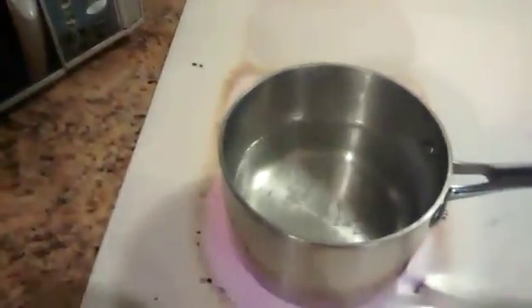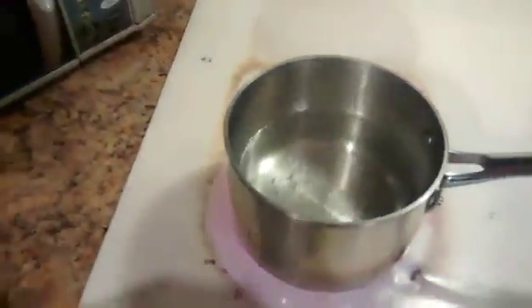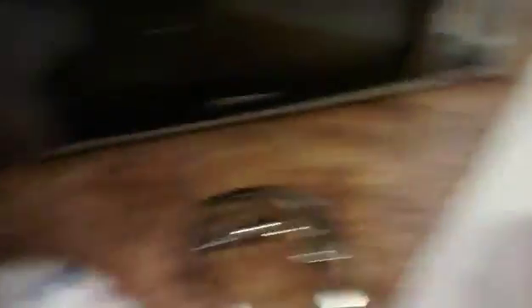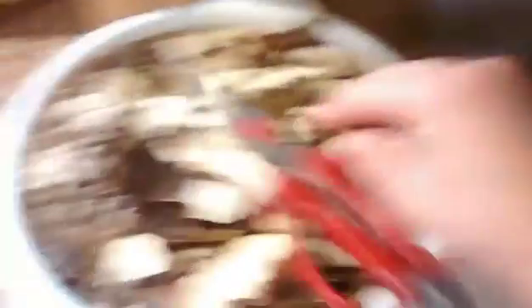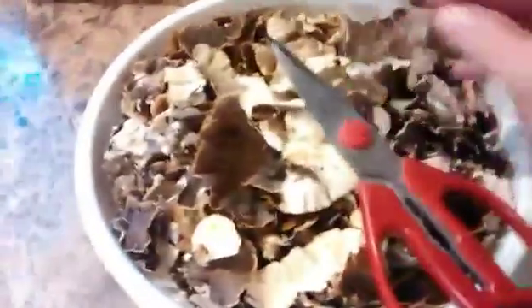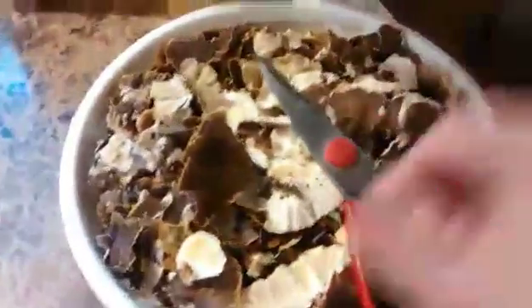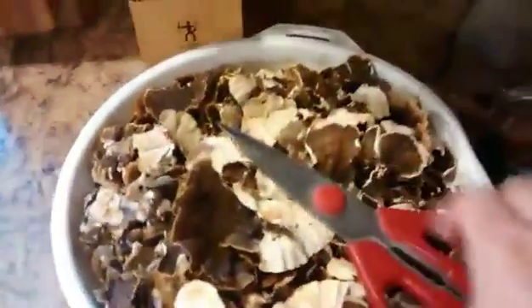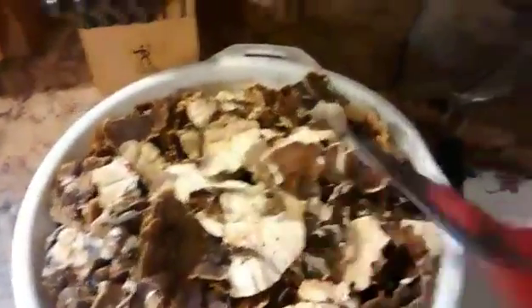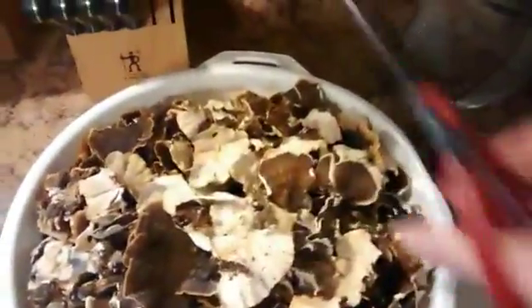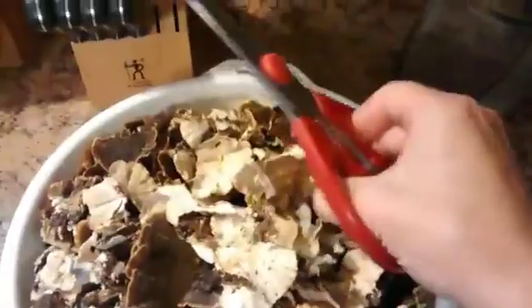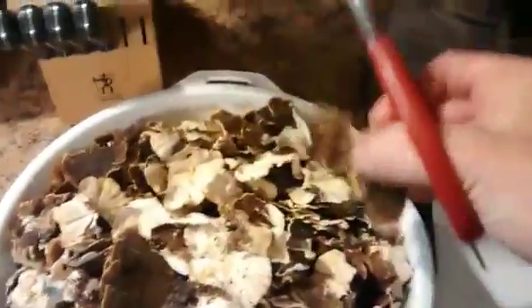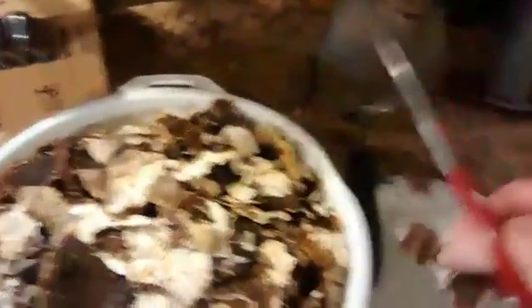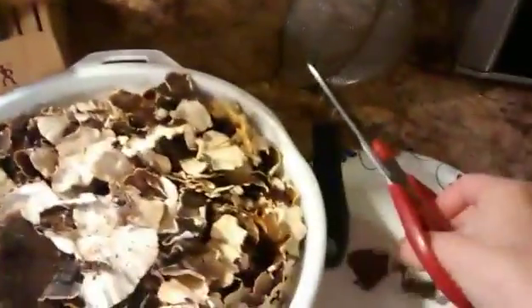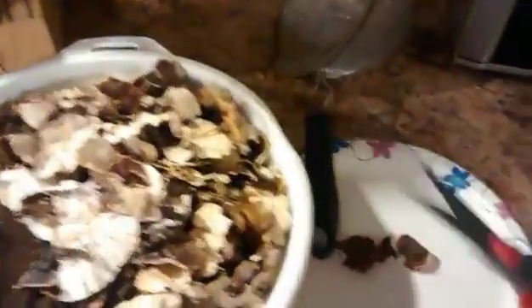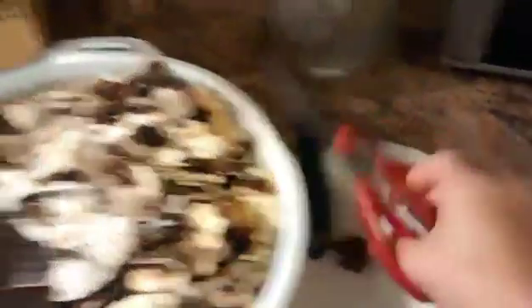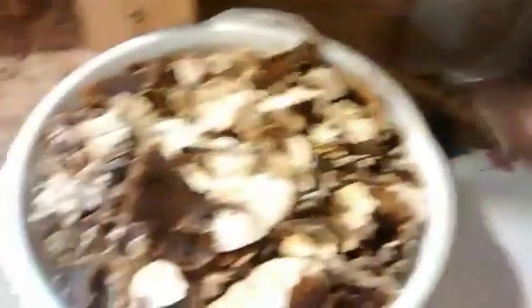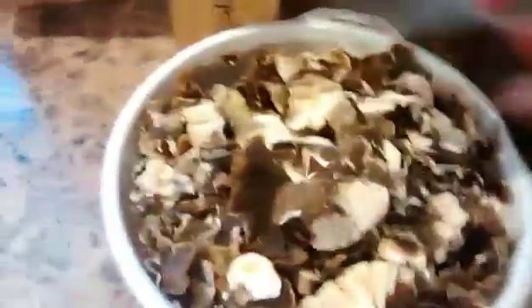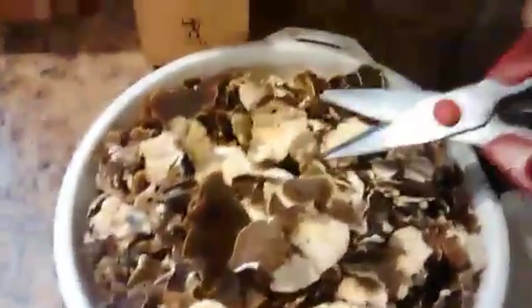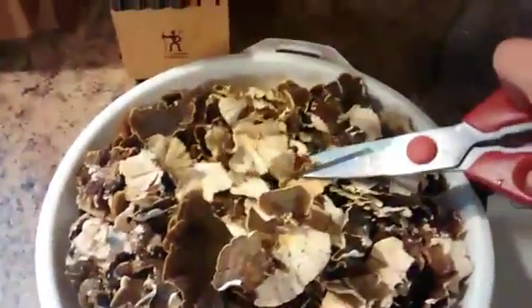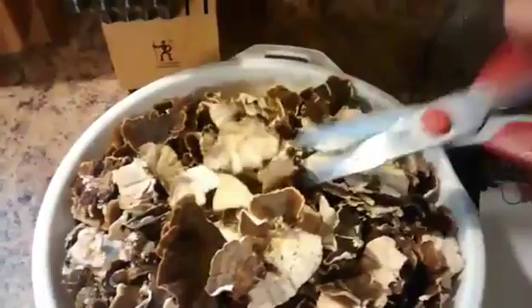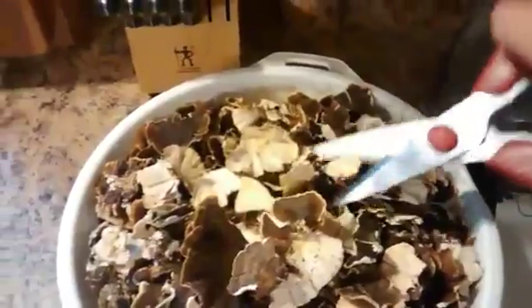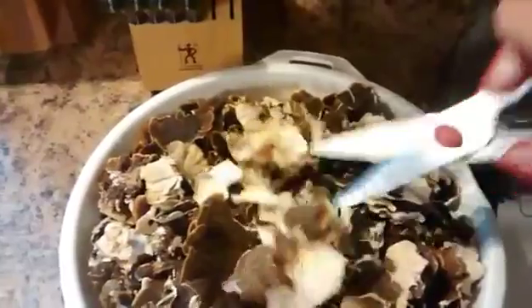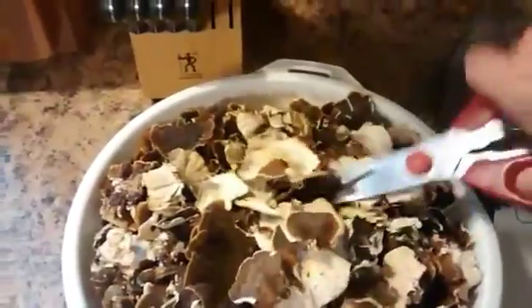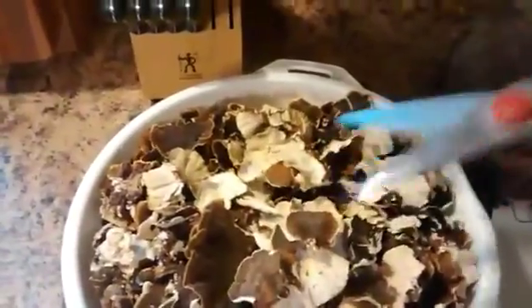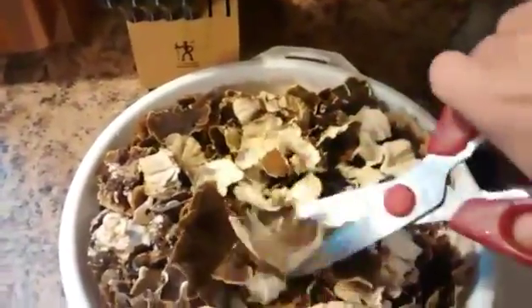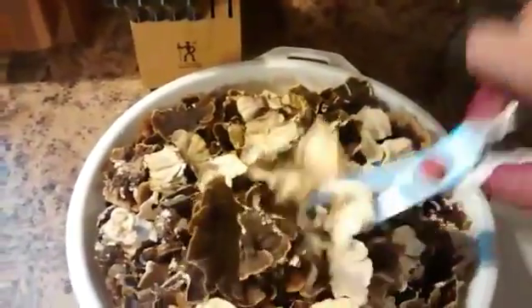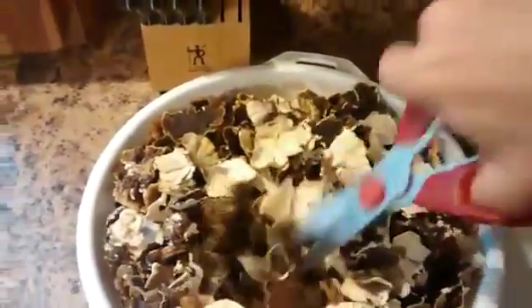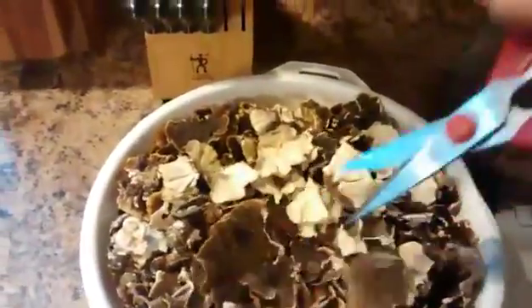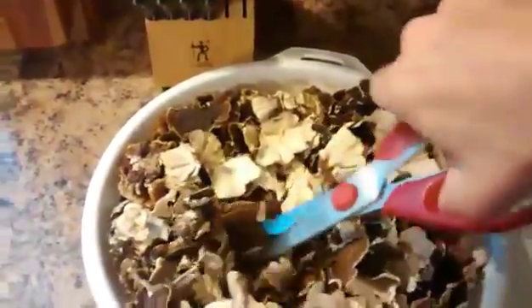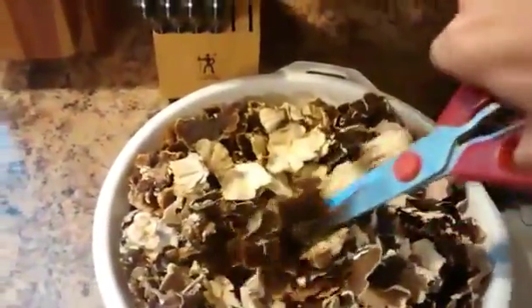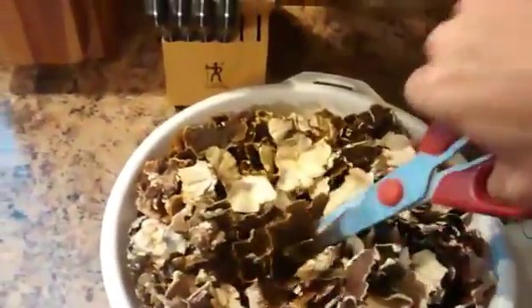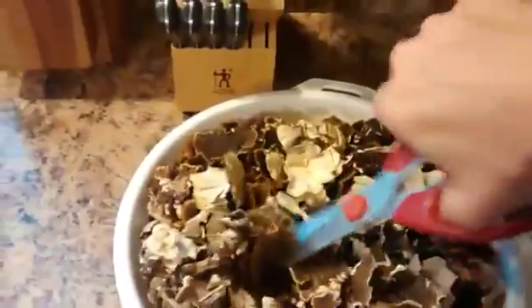Once I clip up the turkey tails, as small as you can get them — I can't do it one-handed, obviously — just take pieces and trim them up. This actually doesn't work too bad.